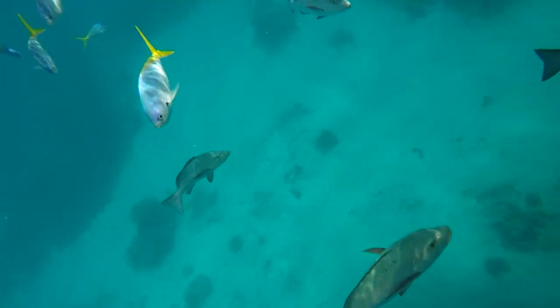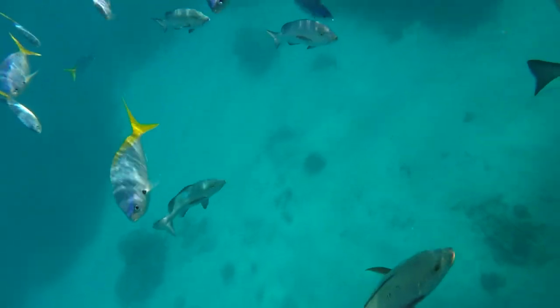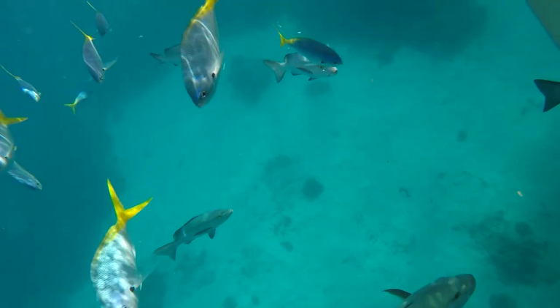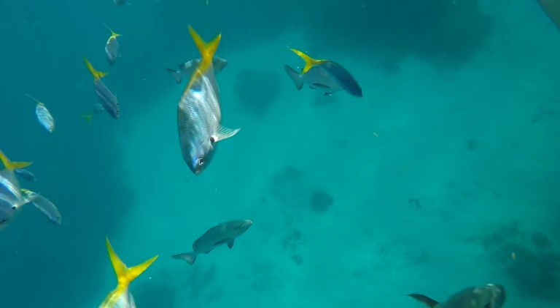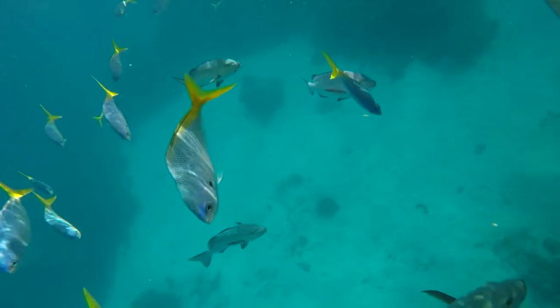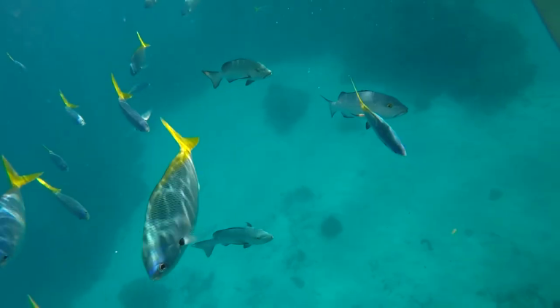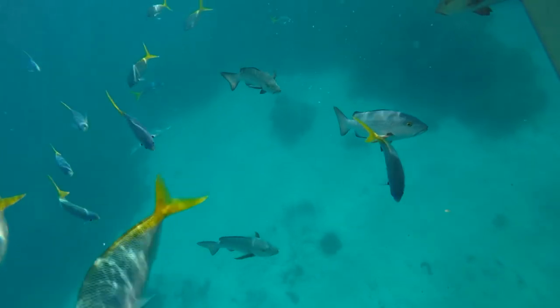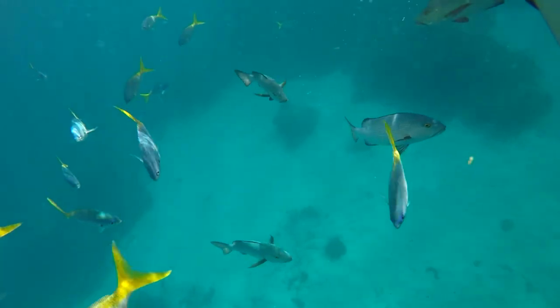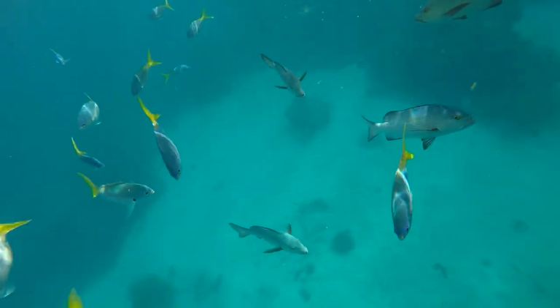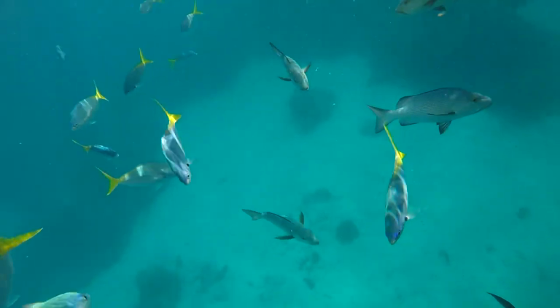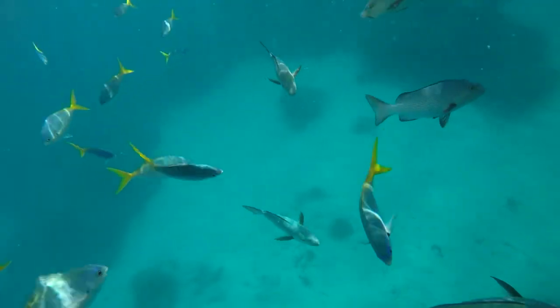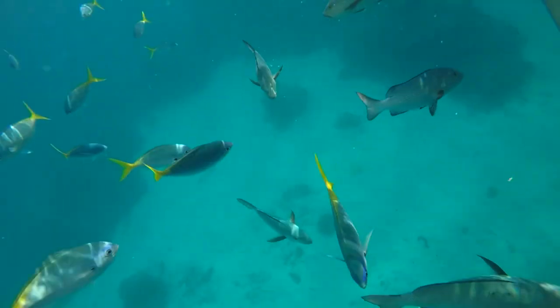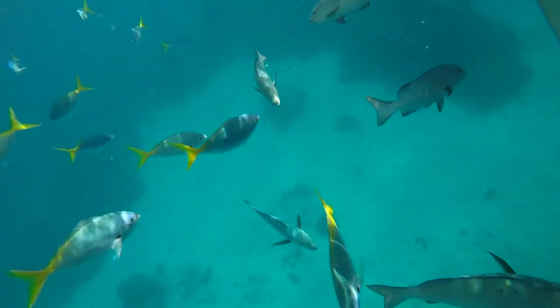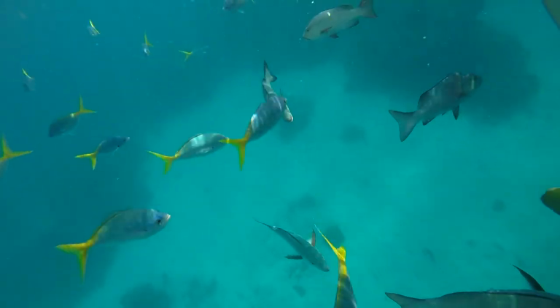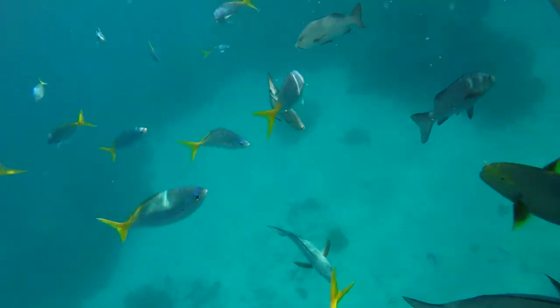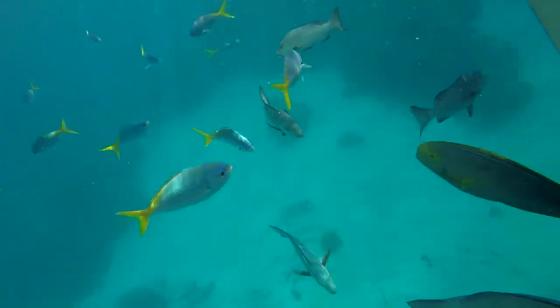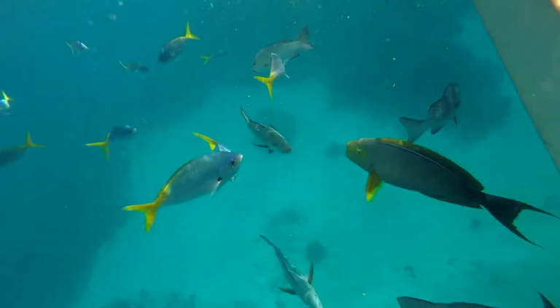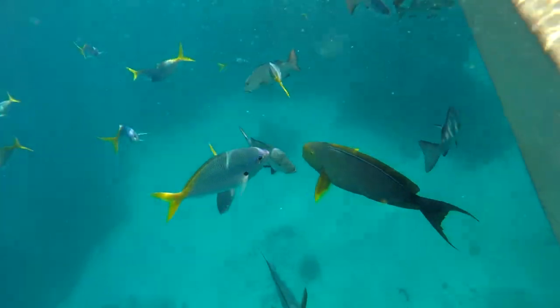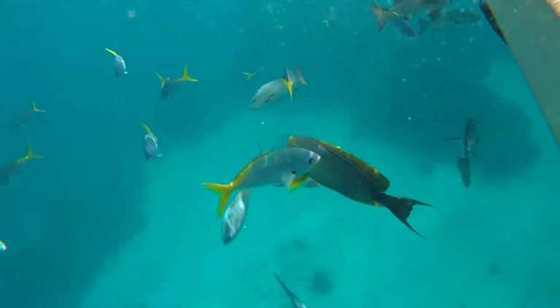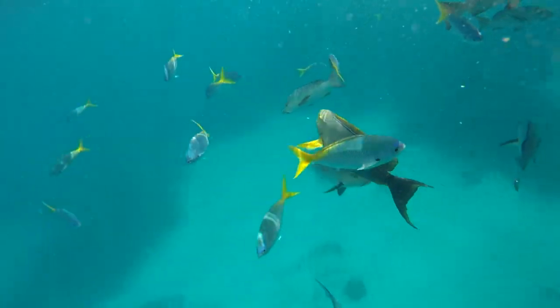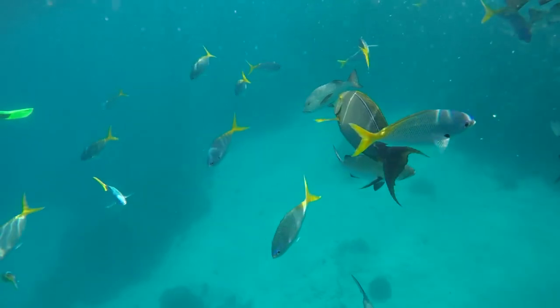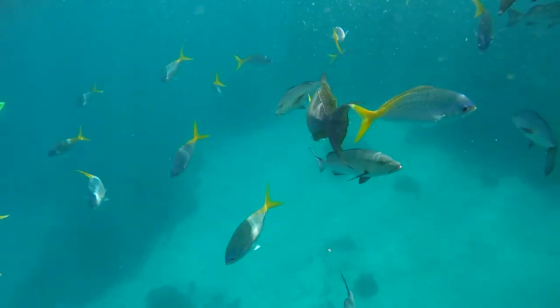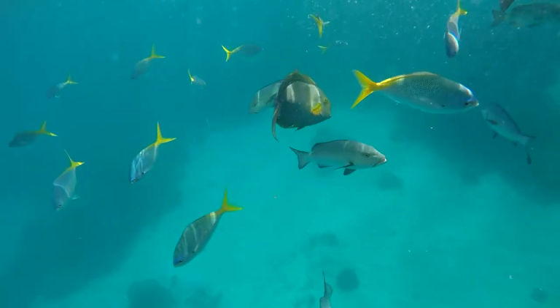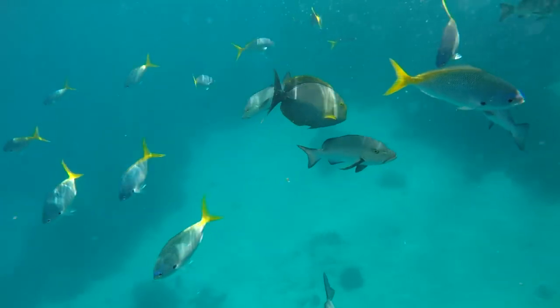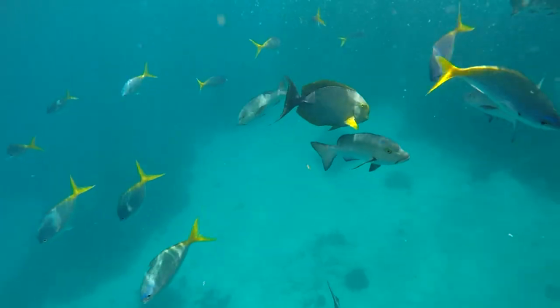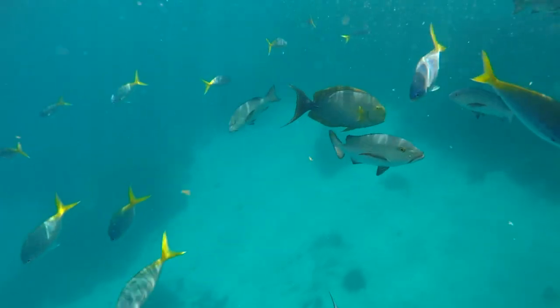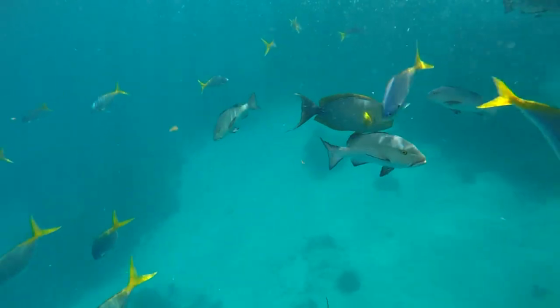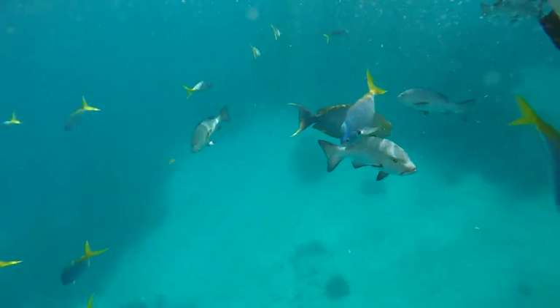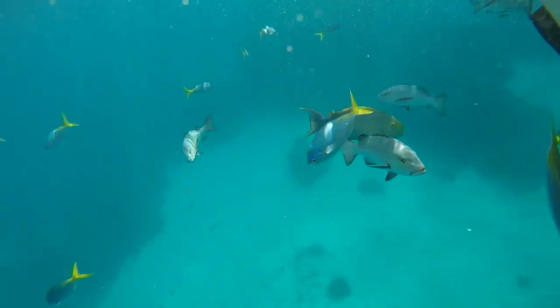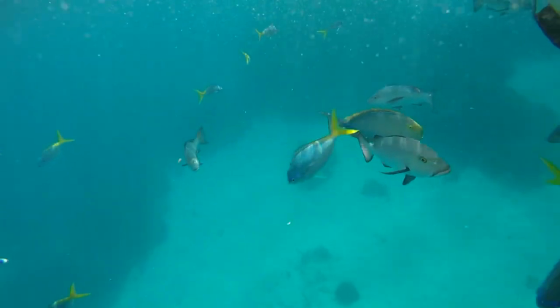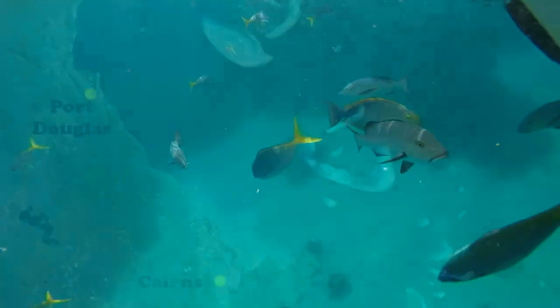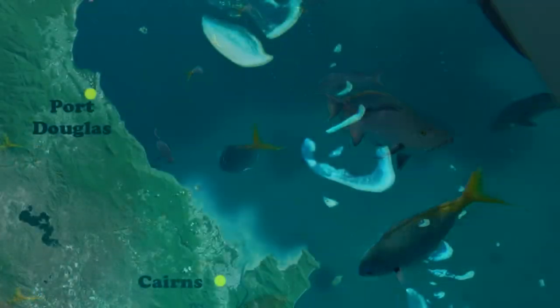To experience the Great Barrier Reef, there are hundreds of tours along the north Queensland coast, most popular off the city of Cairns.